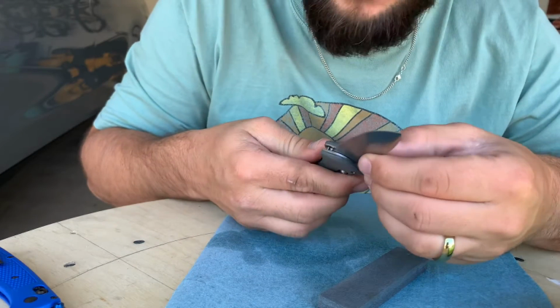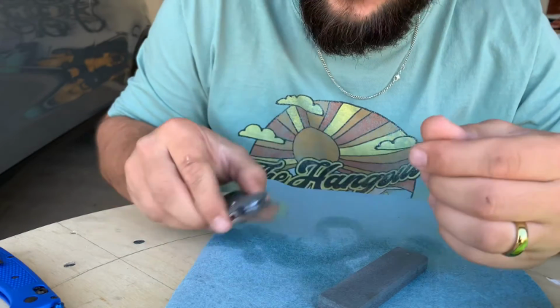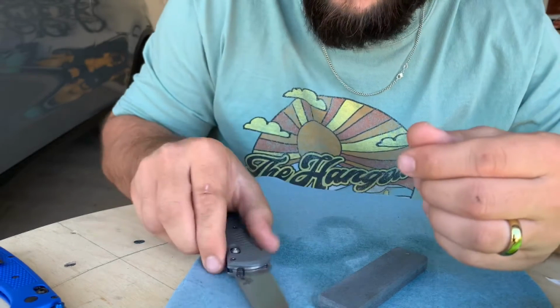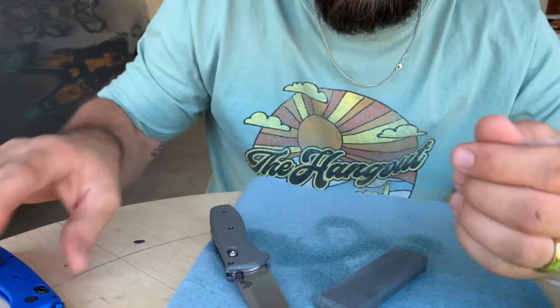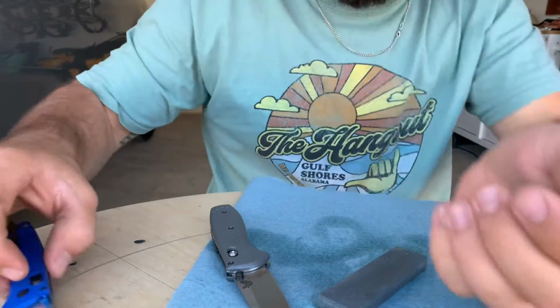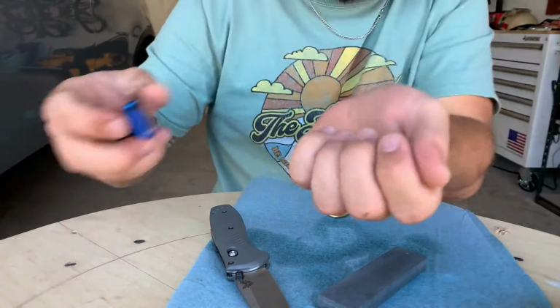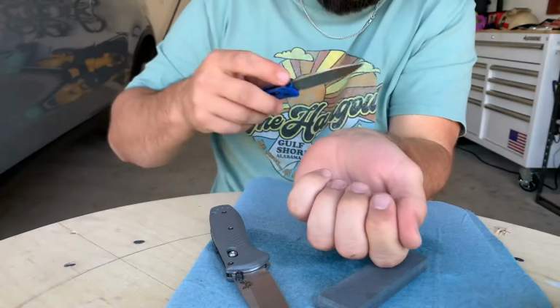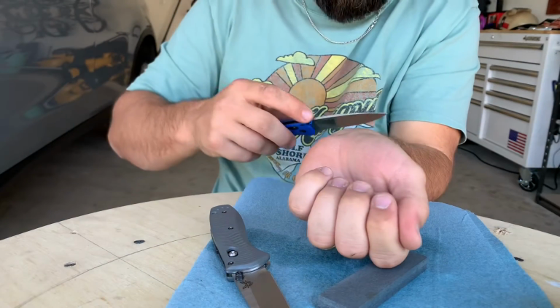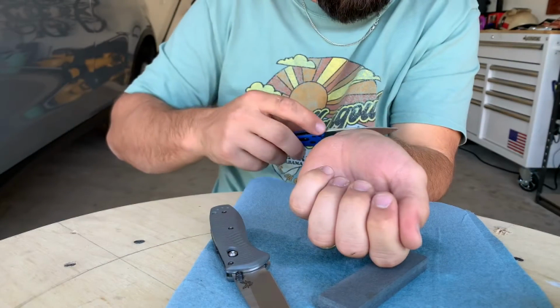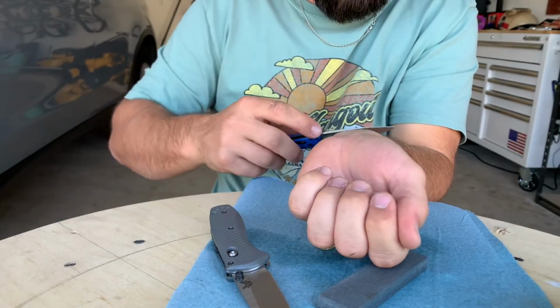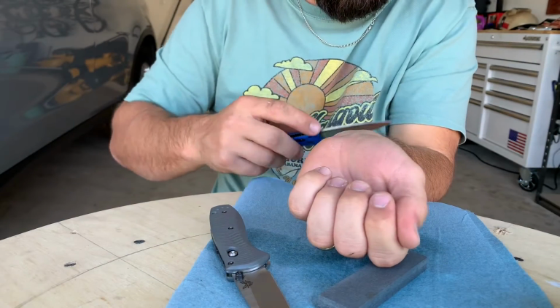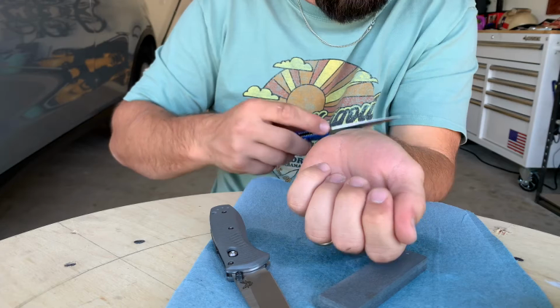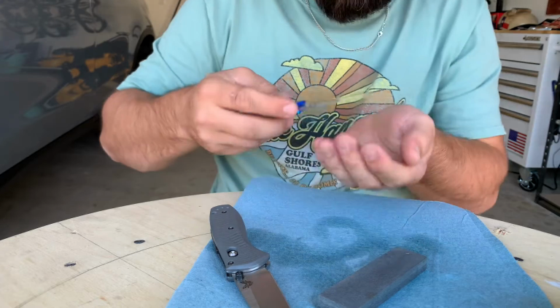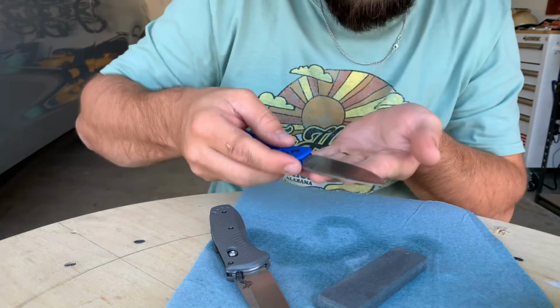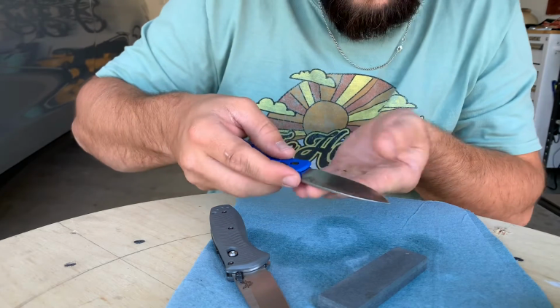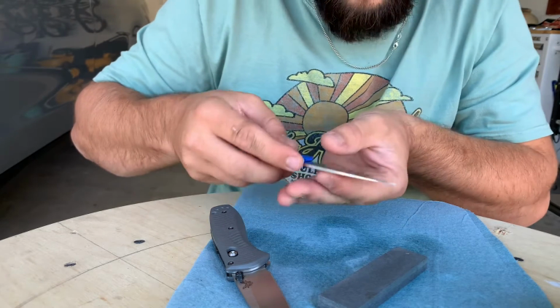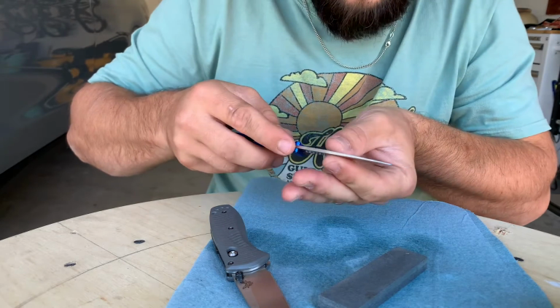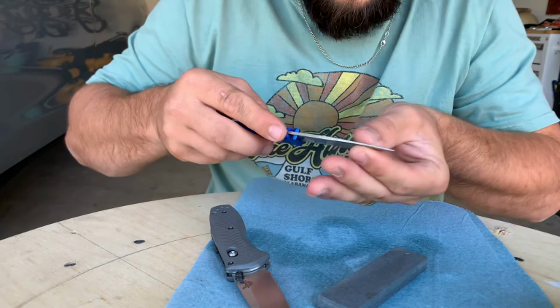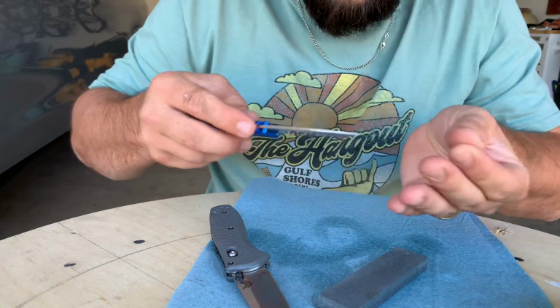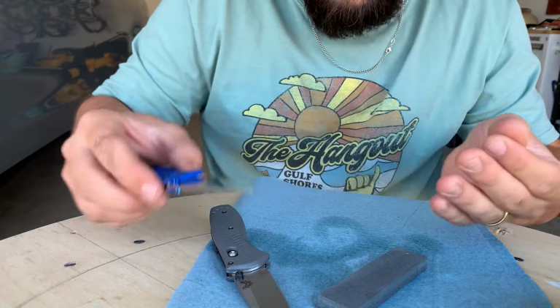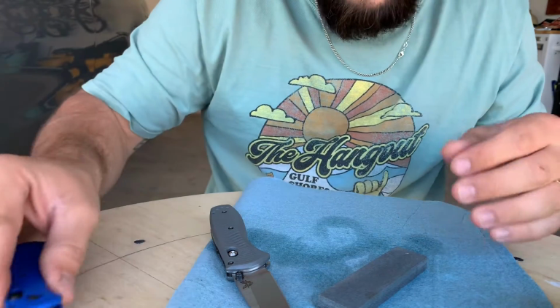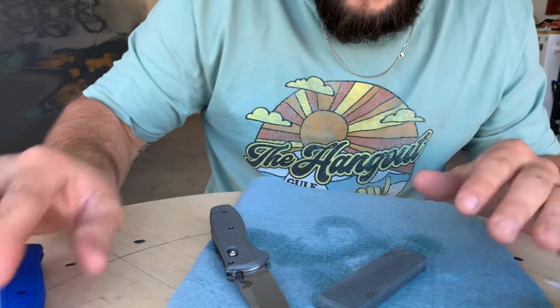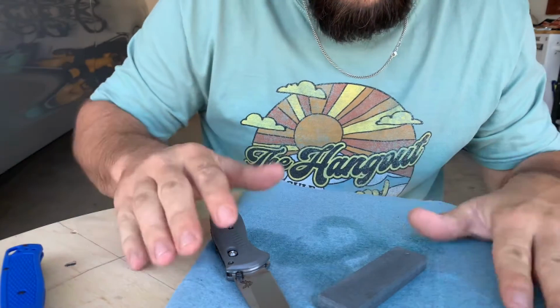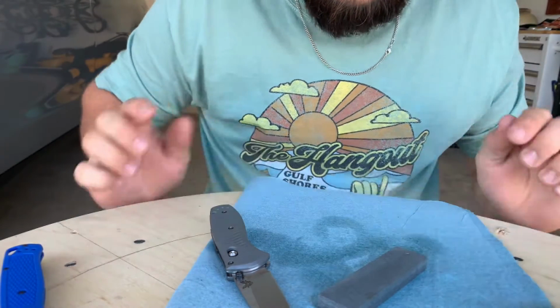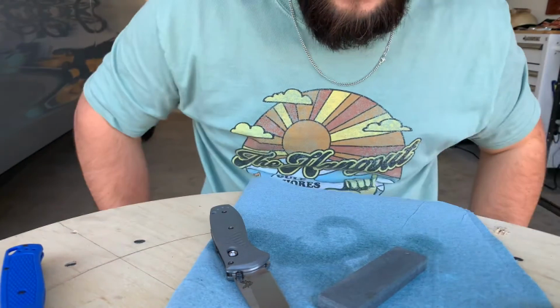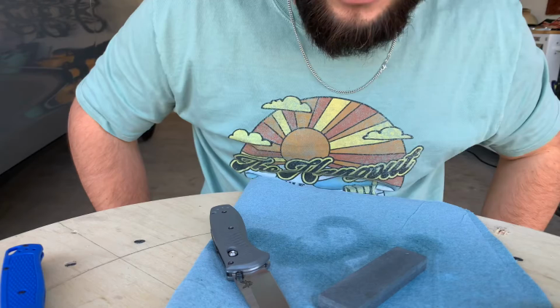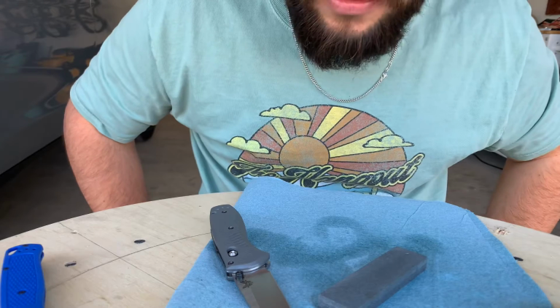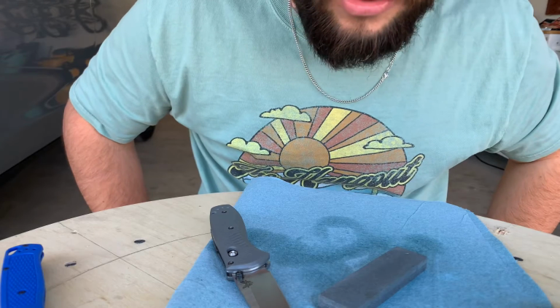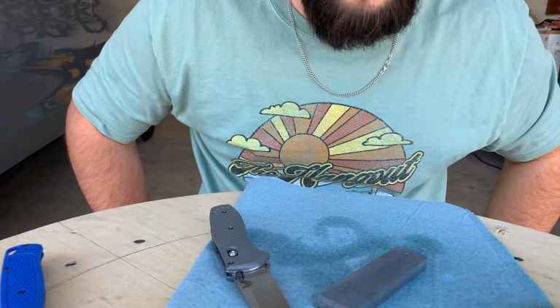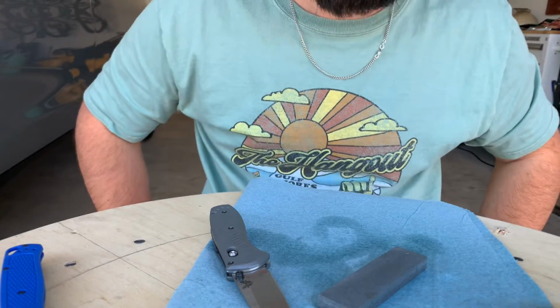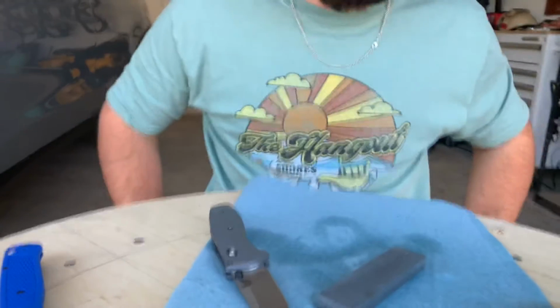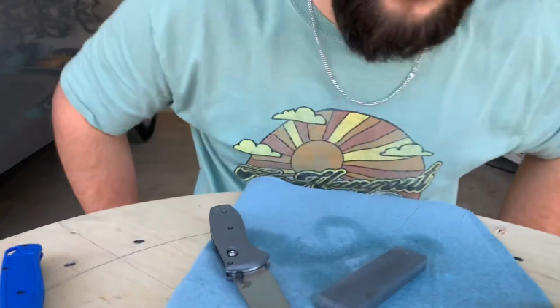Once you get your edge looking good and the way you want it, that's when you flip over to the finer grit side of the stone and really put that nice edge on it. I'm telling you, you can get these things sharpened down to a razor — this knife right here cut my hair smooth off. Anywho, that's how you use a stone to sharpen a knife. Thank y'all for watching.